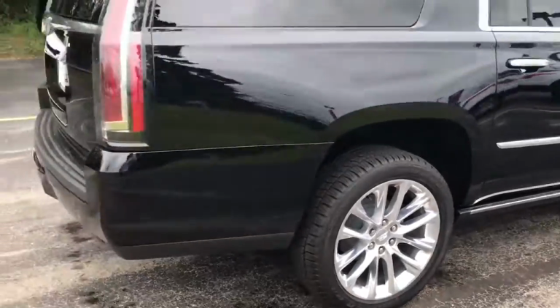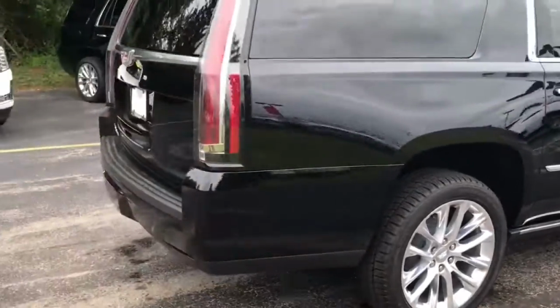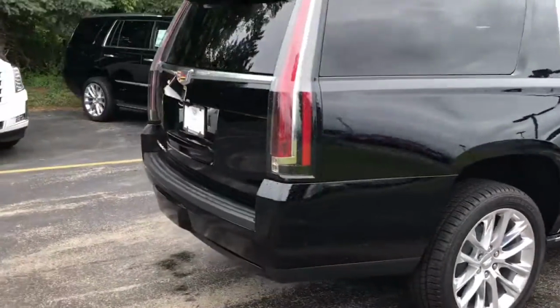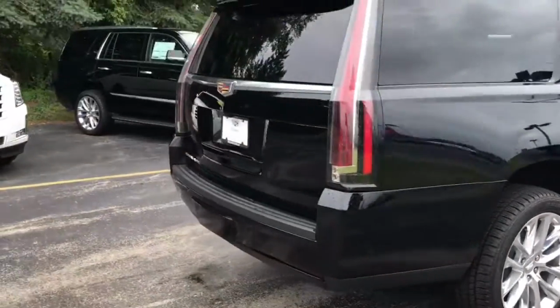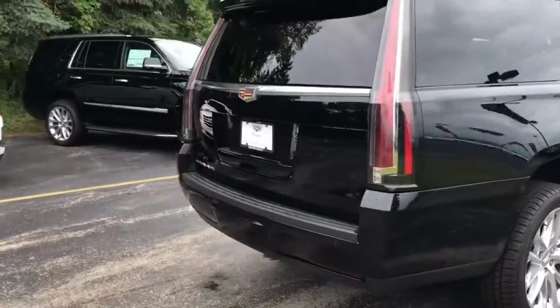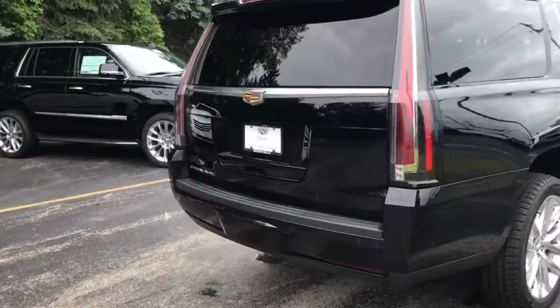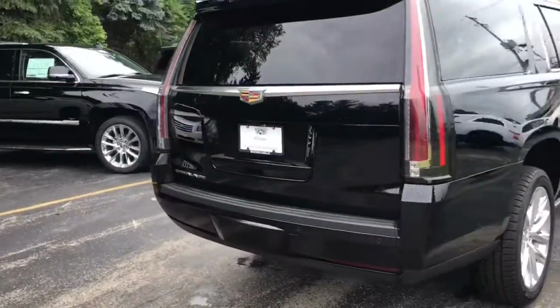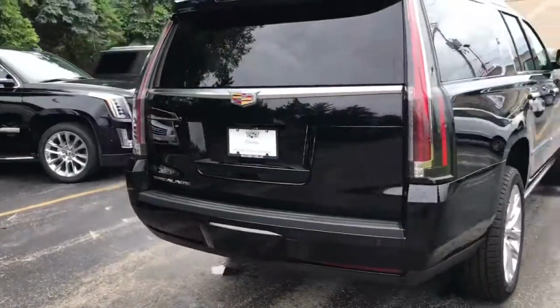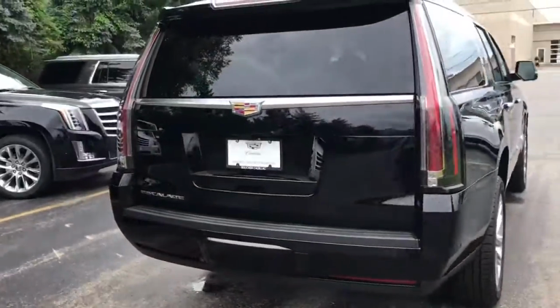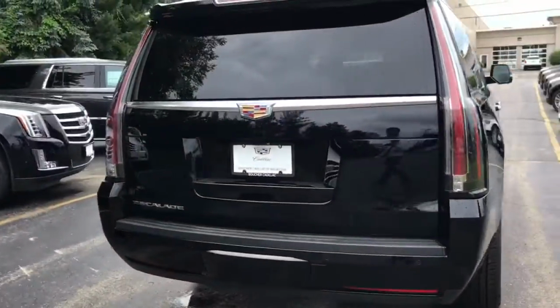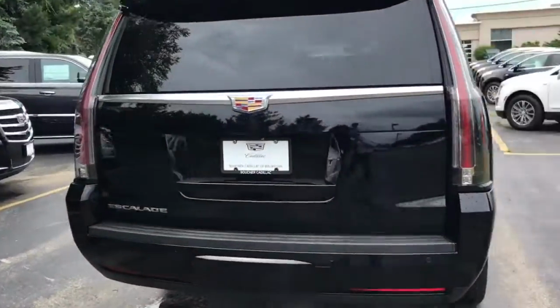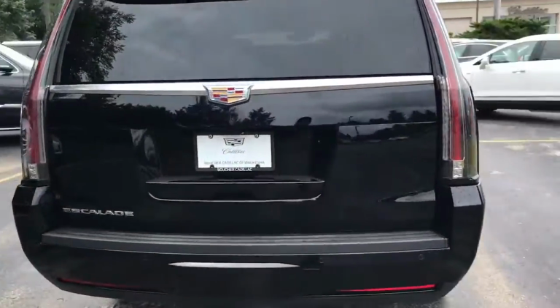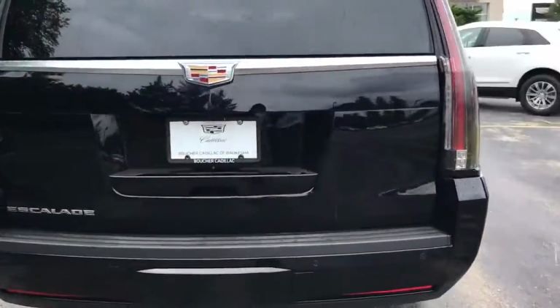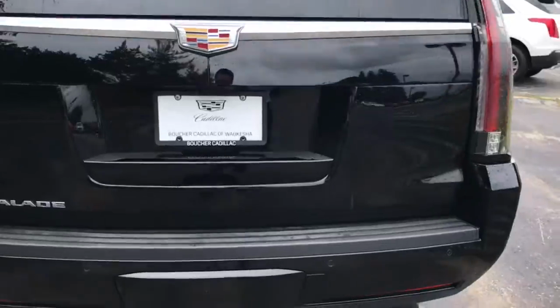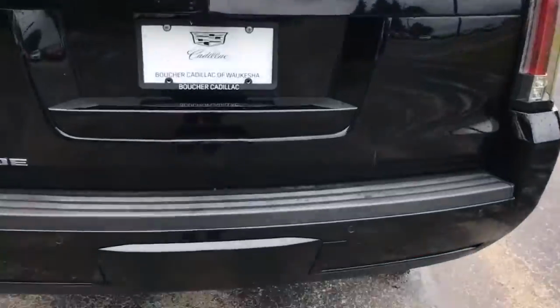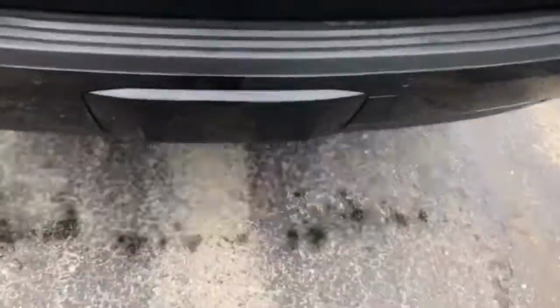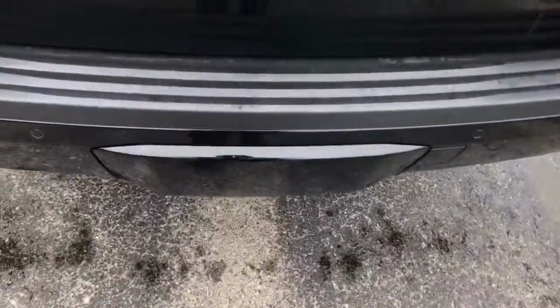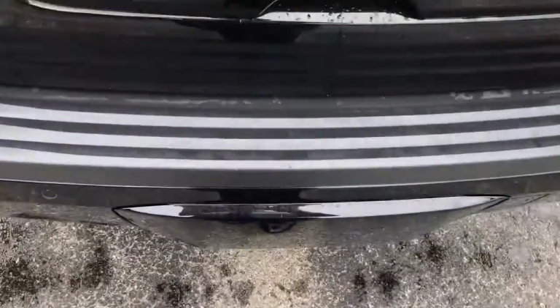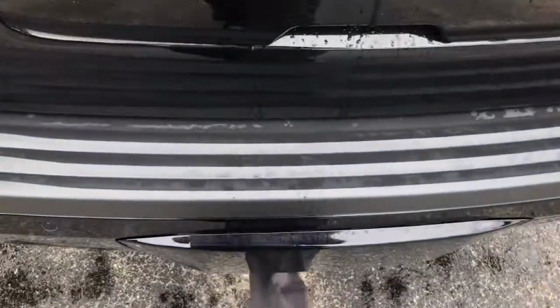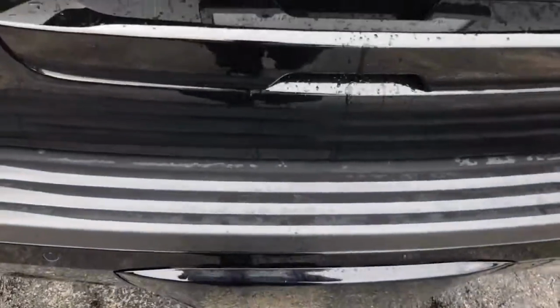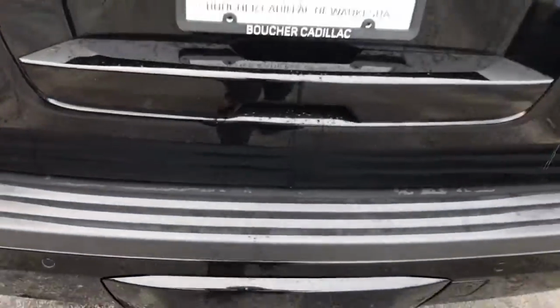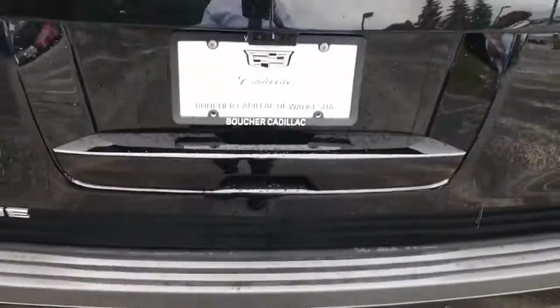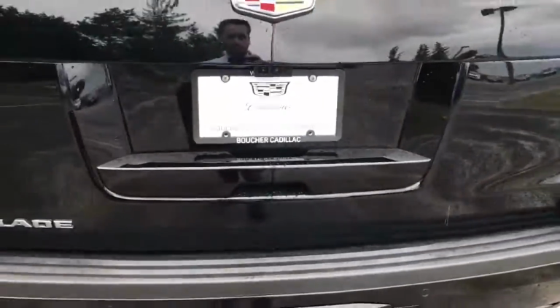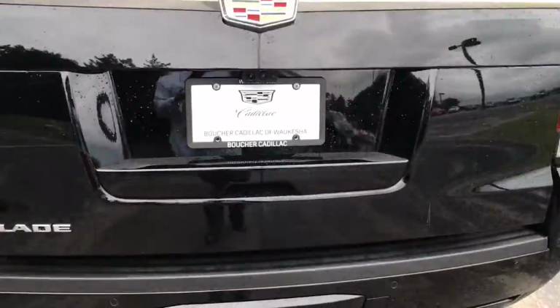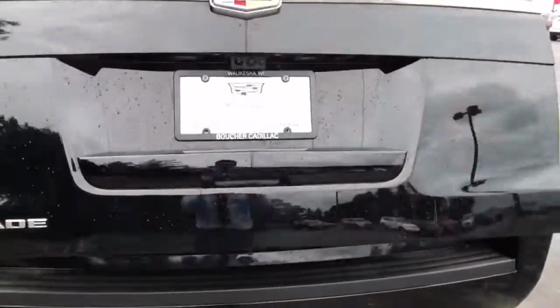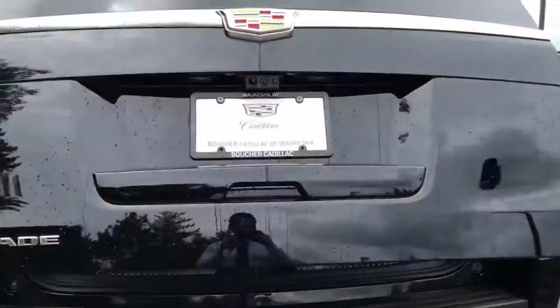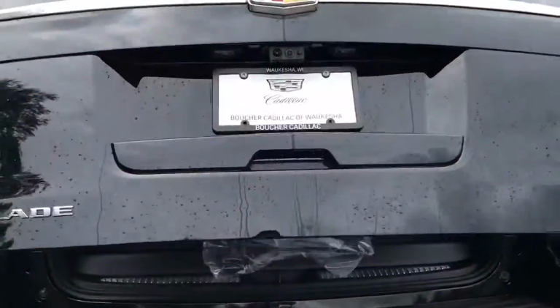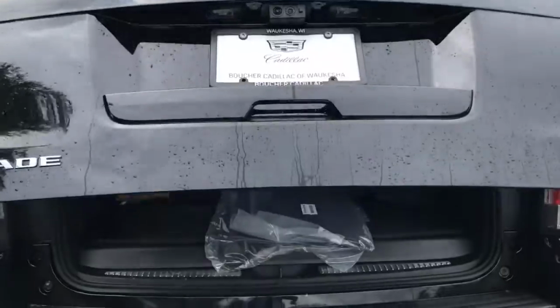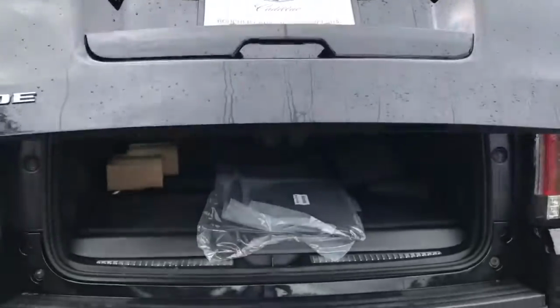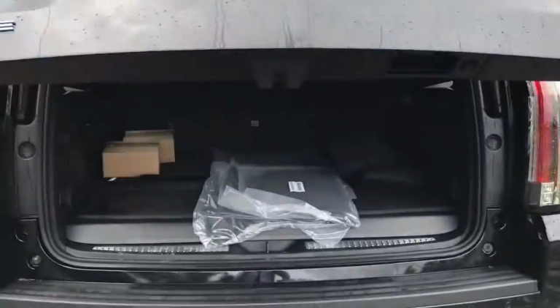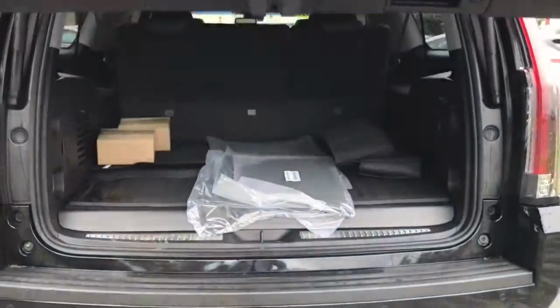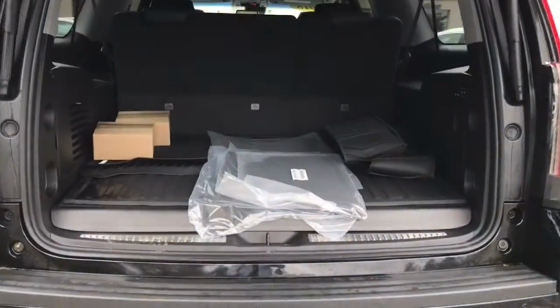With the 2018 Escalade you're going to get three years, 36,000-mile premium maintenance included, a four-year 50,000-mile bumper-to-bumper warranty, as well as a six-year 70,000-mile powertrain warranty.